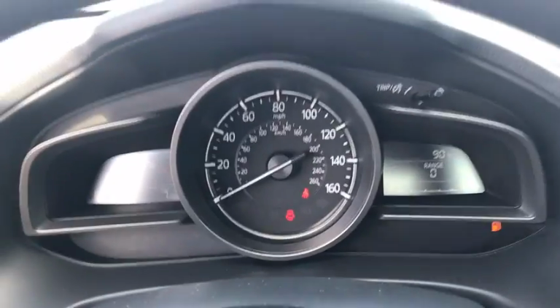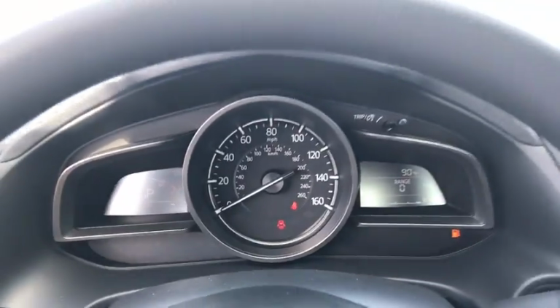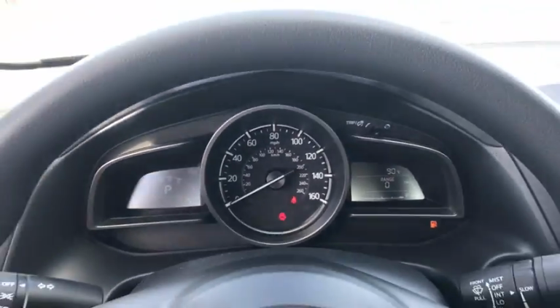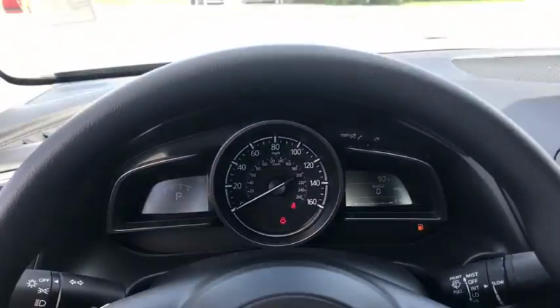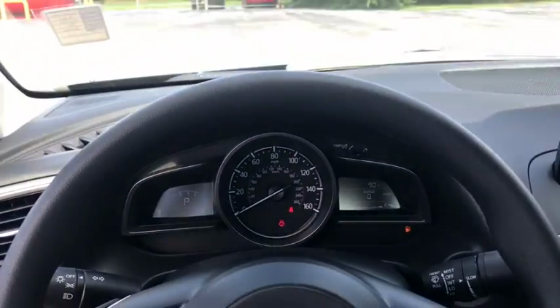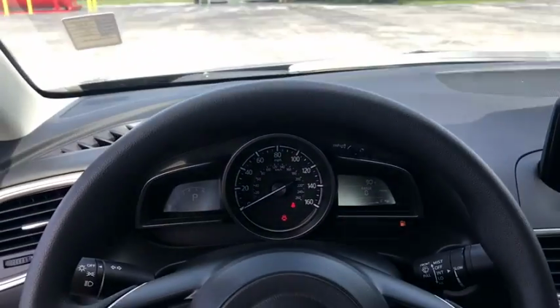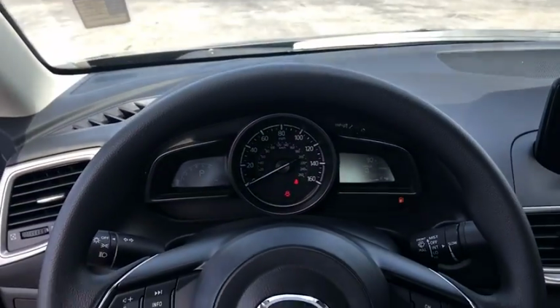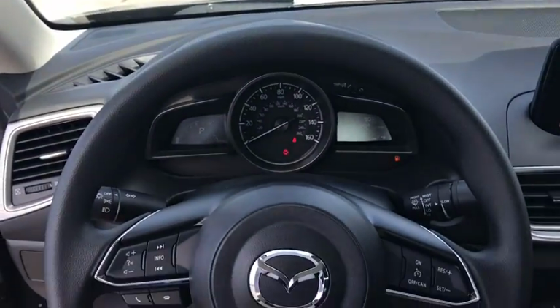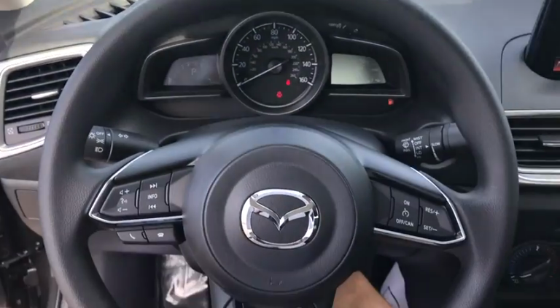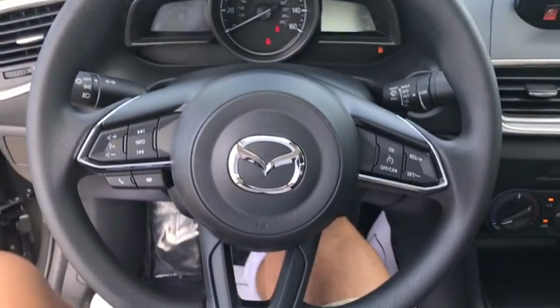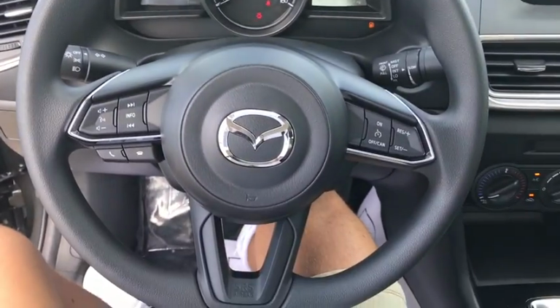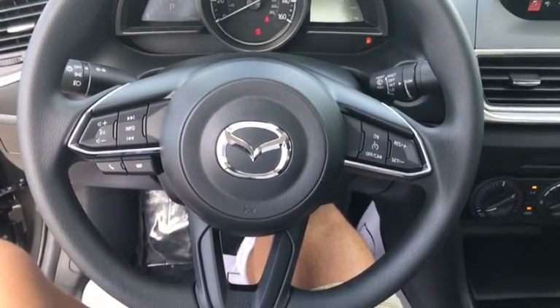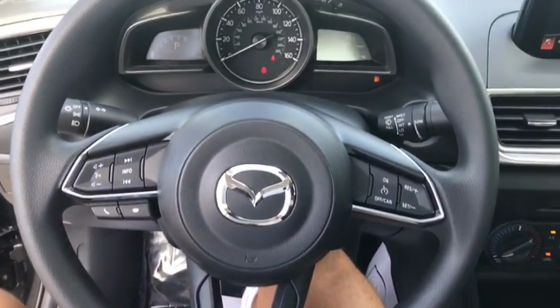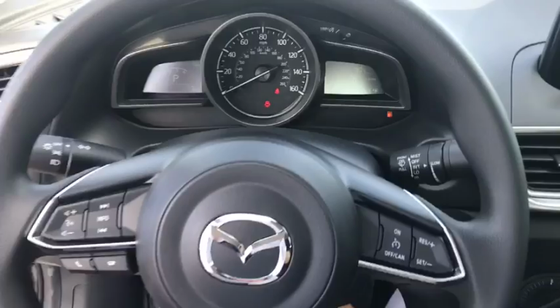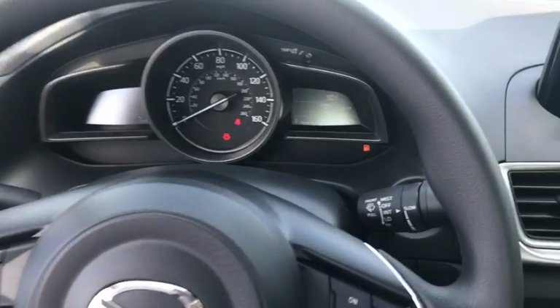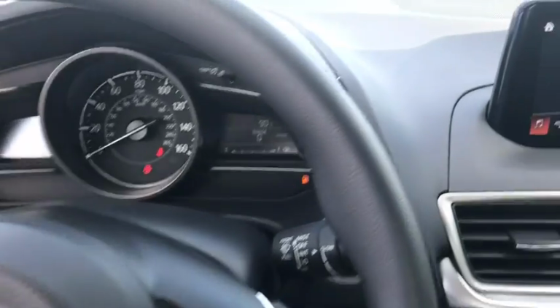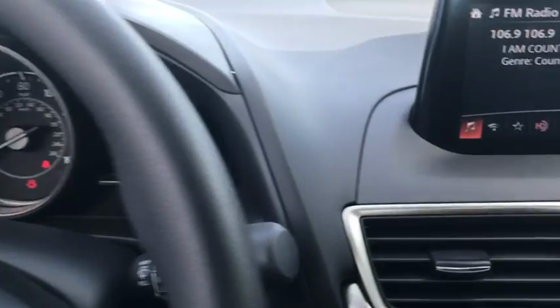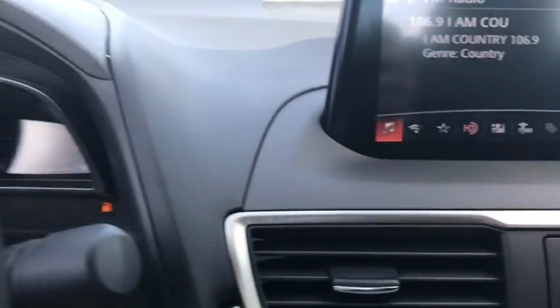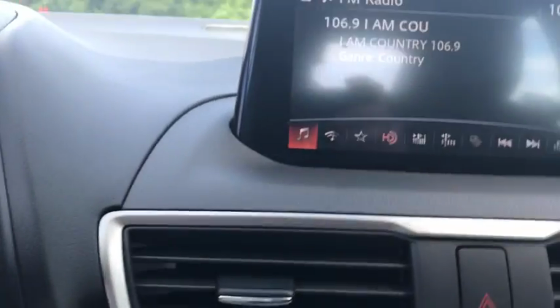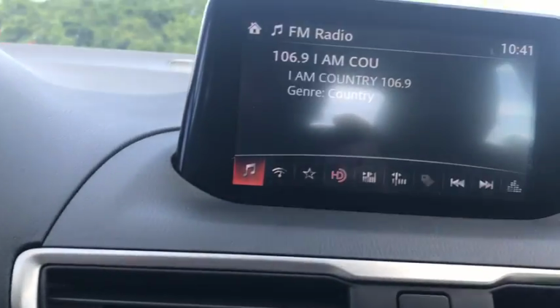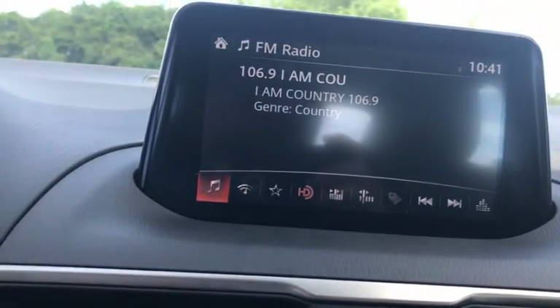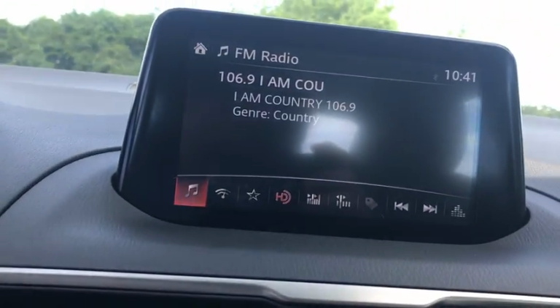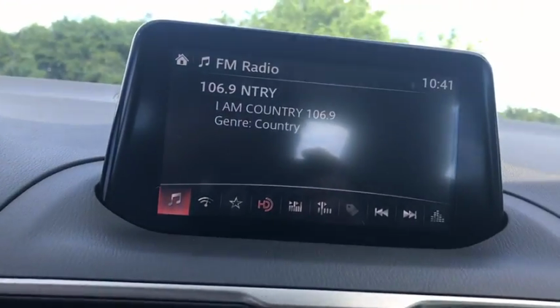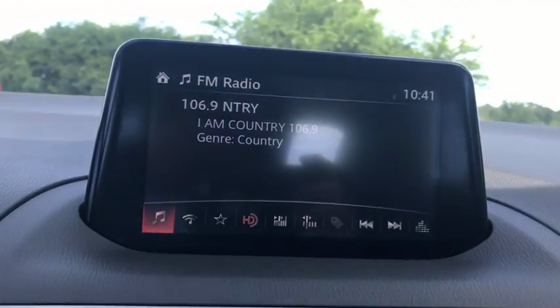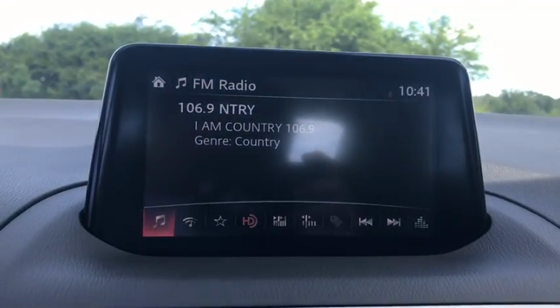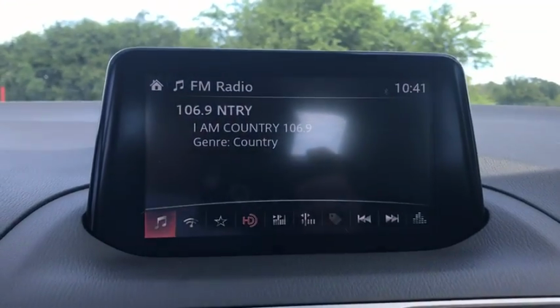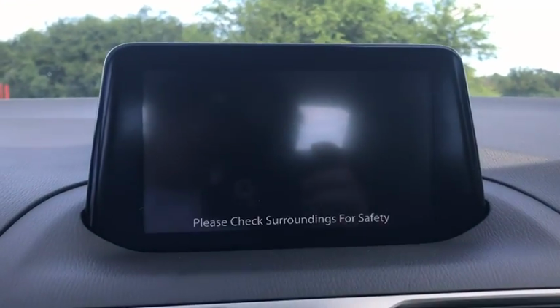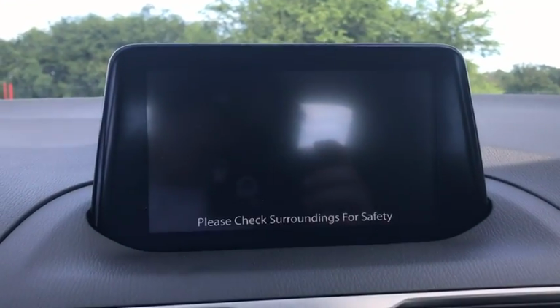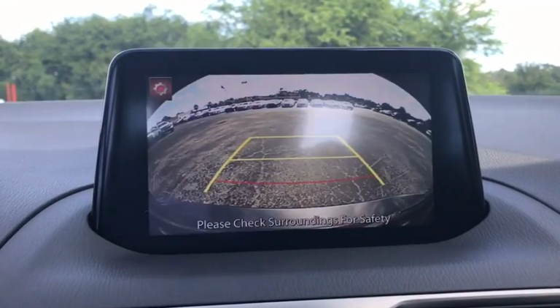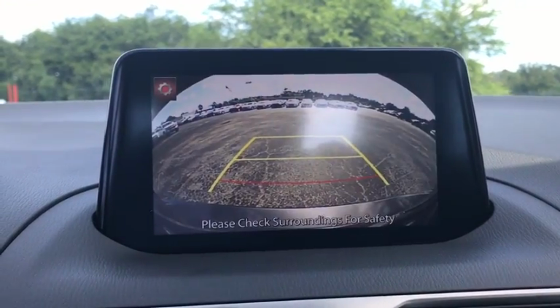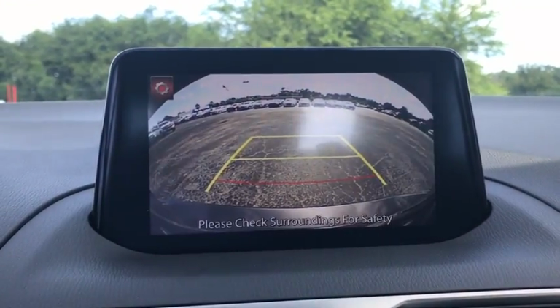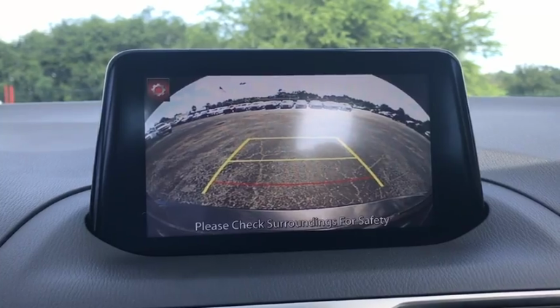Remote keyless entry, front bucket seats, driver vanity mirror, cloth seat trim, front reading lamps, tilt steering wheel, passenger vanity mirror, speed control.